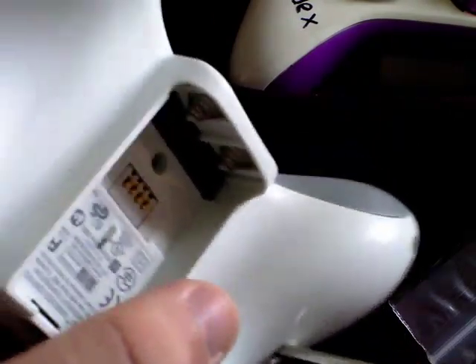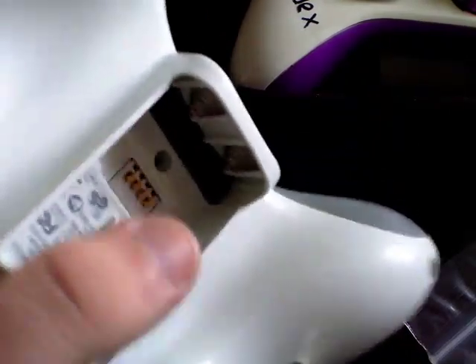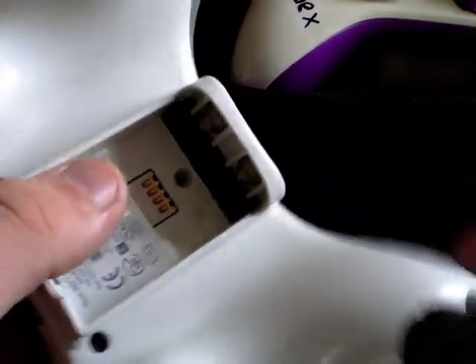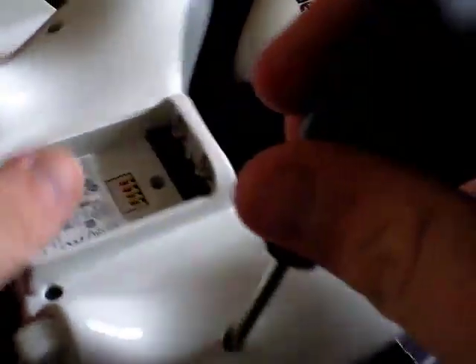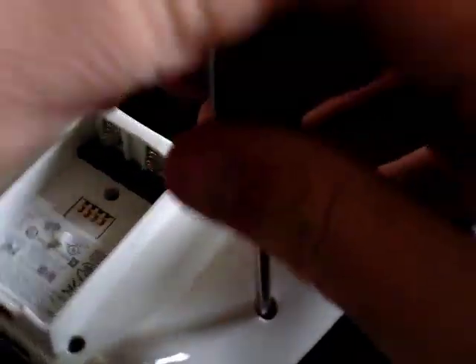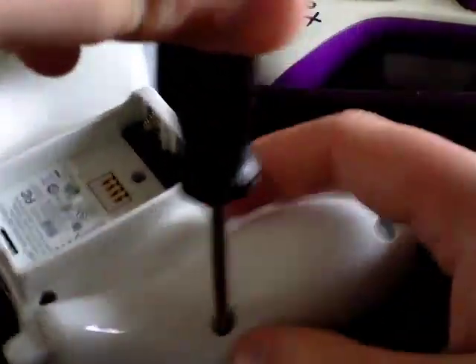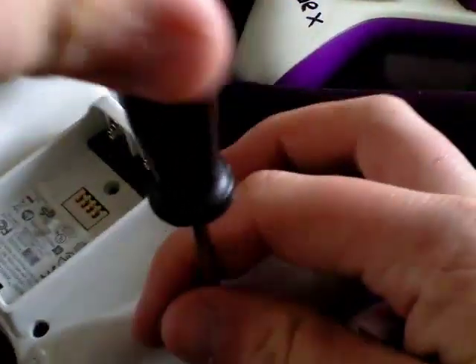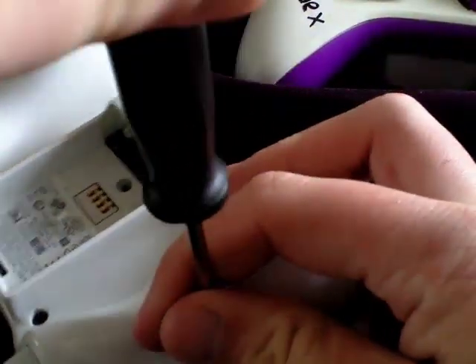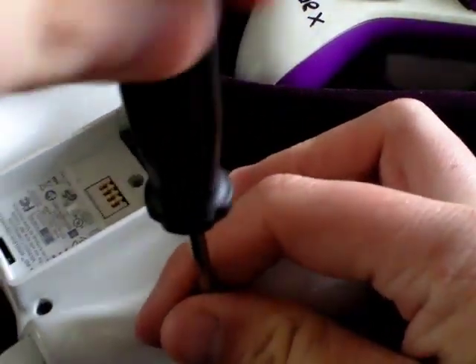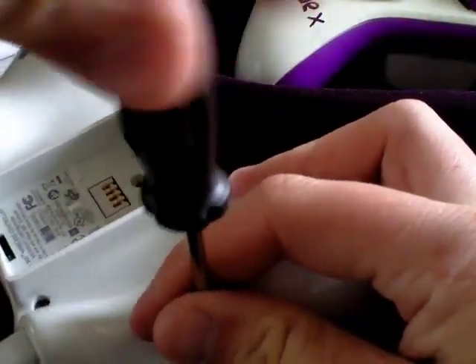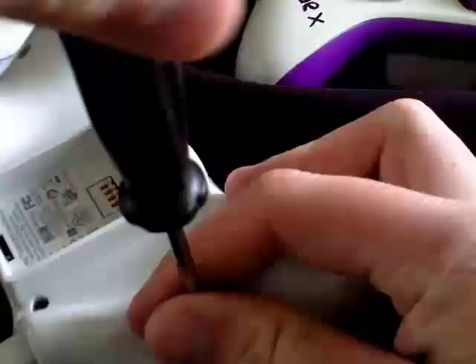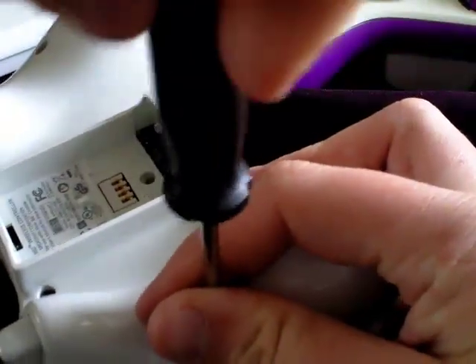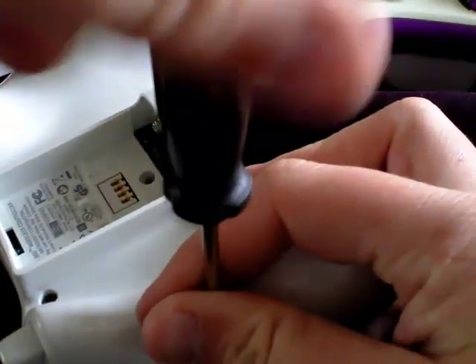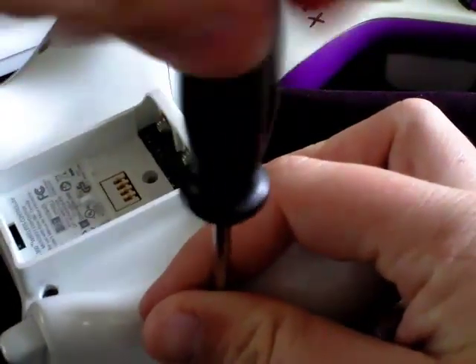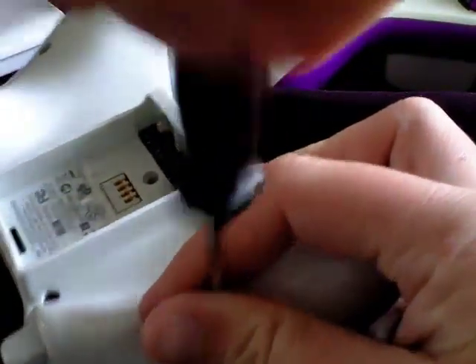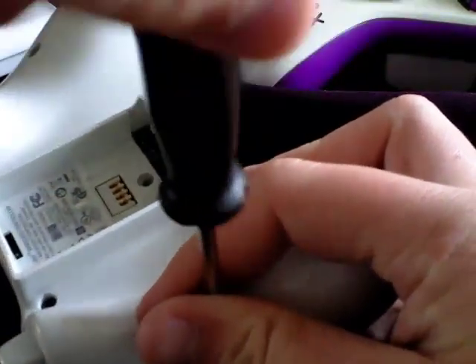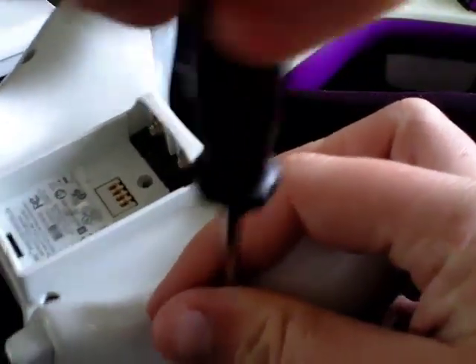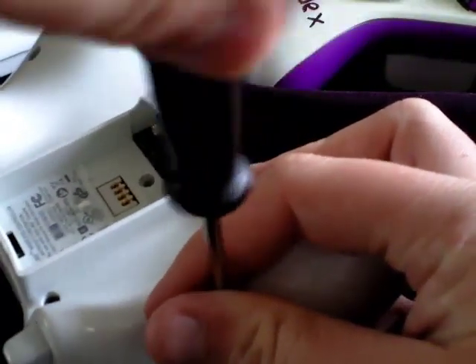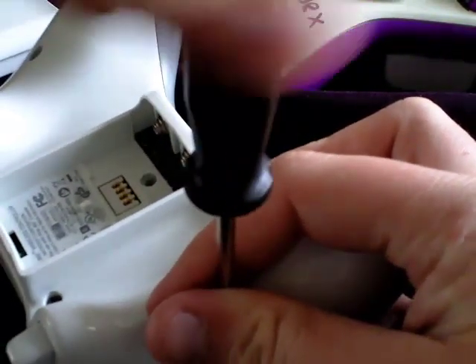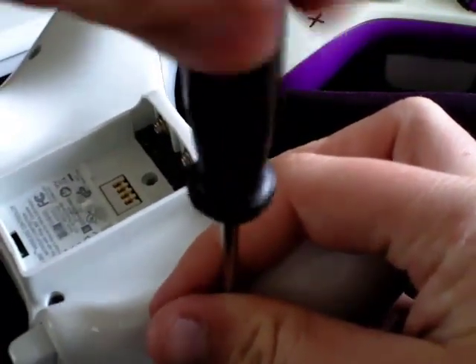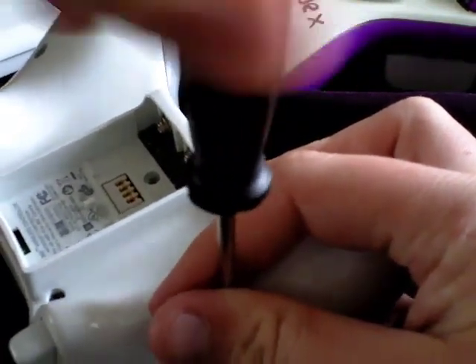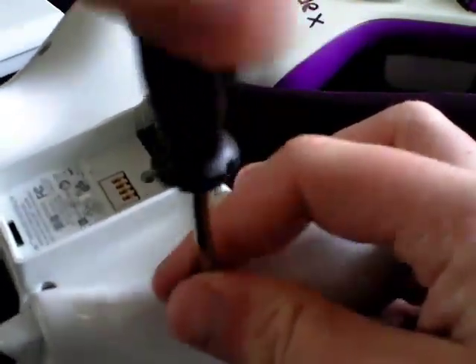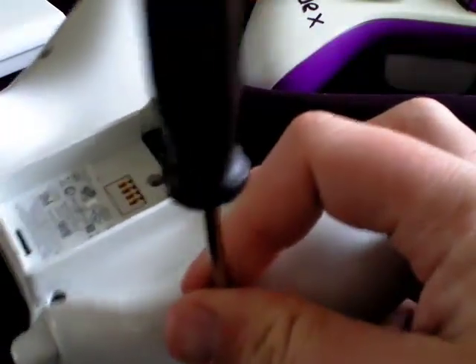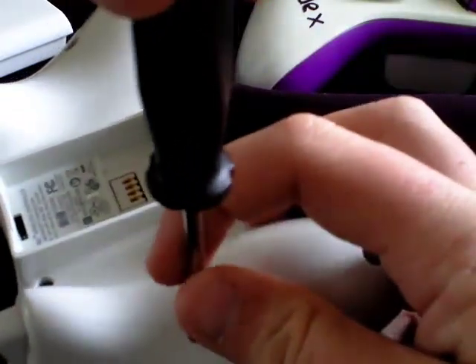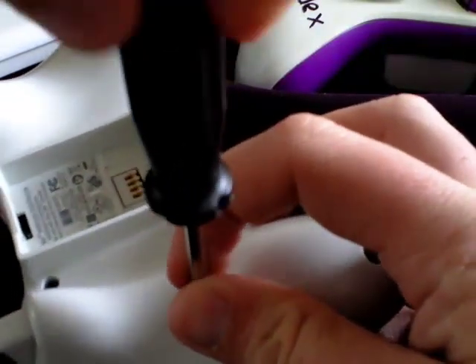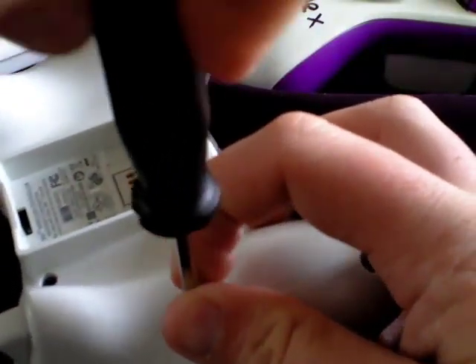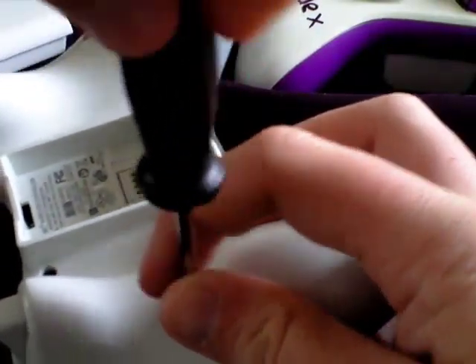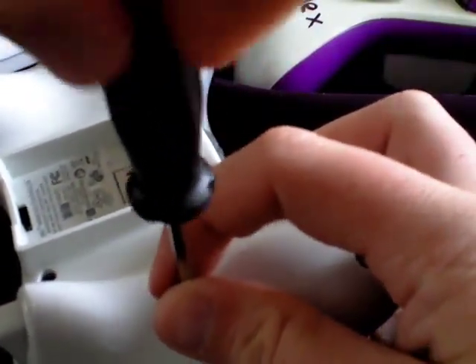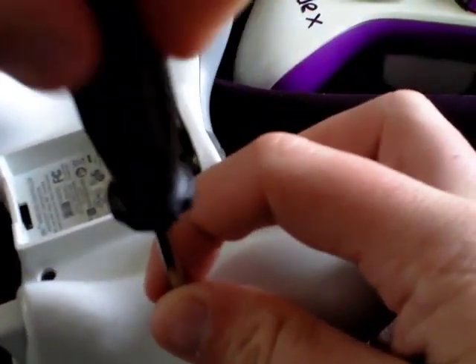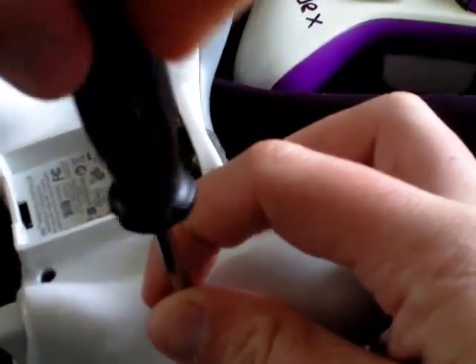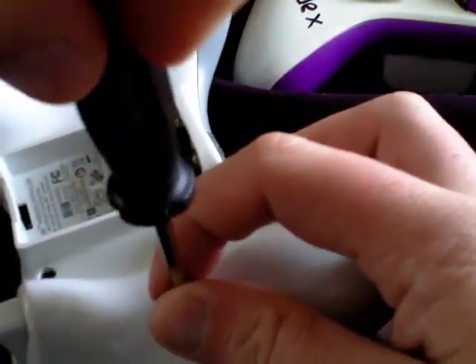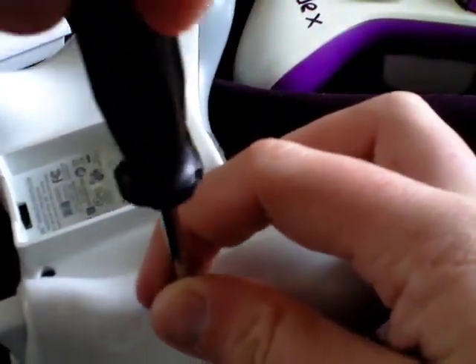You will need this screwdriver, which is a T8 one, which you can find on Google or eBay. I got this one off eBay for like 50p, which is like a dollar or 25 cents — I don't know how conversions work.